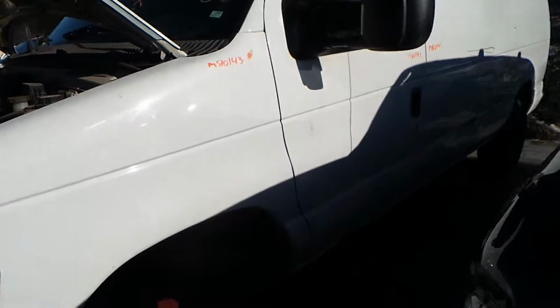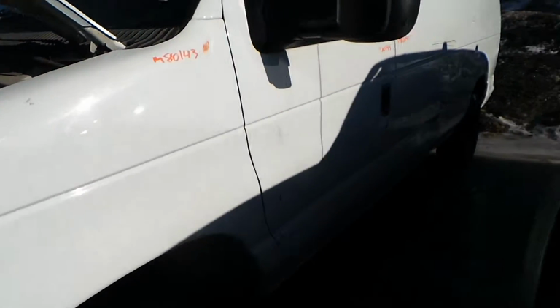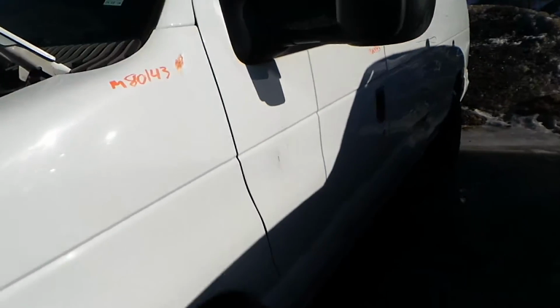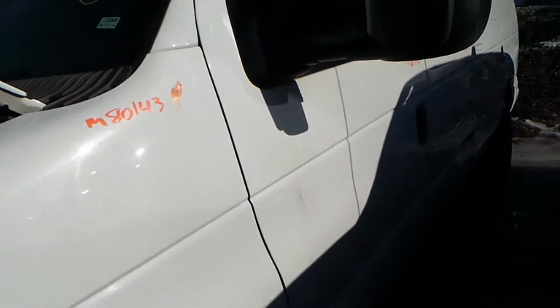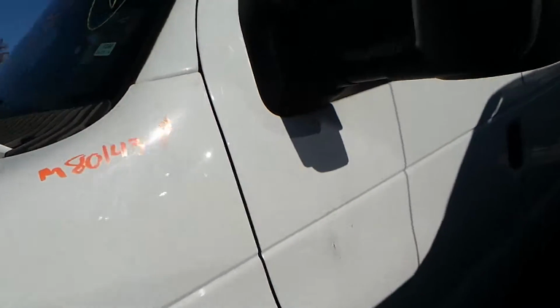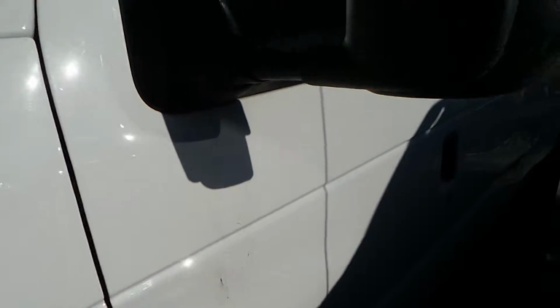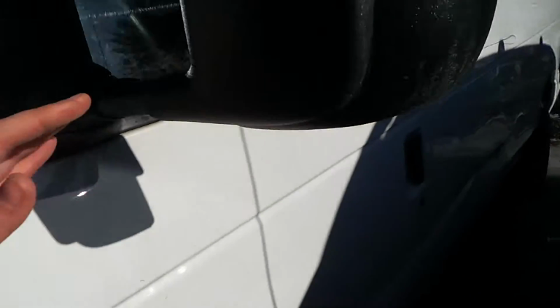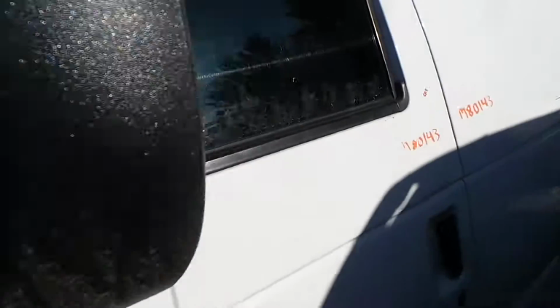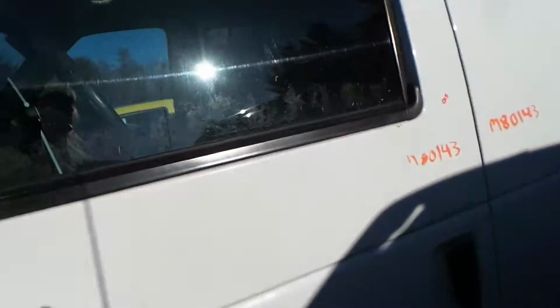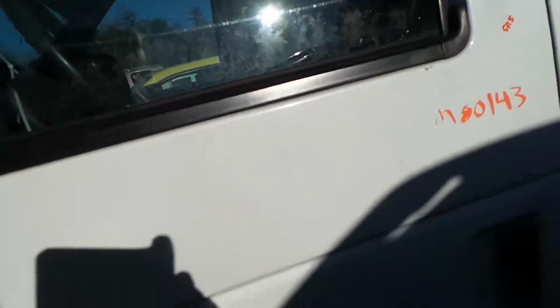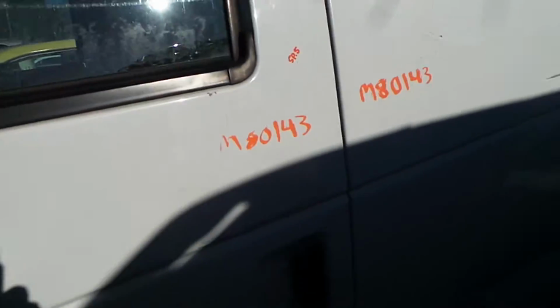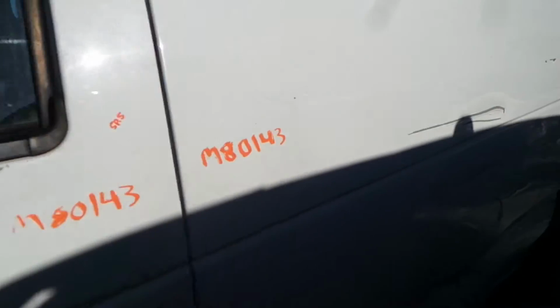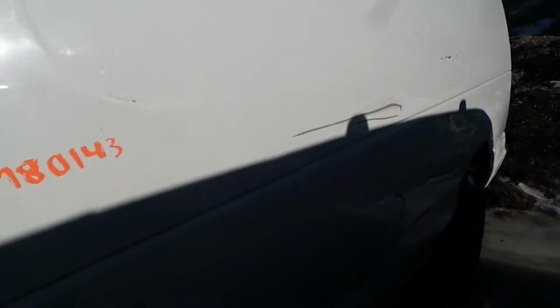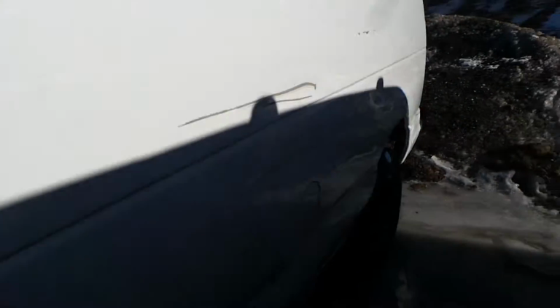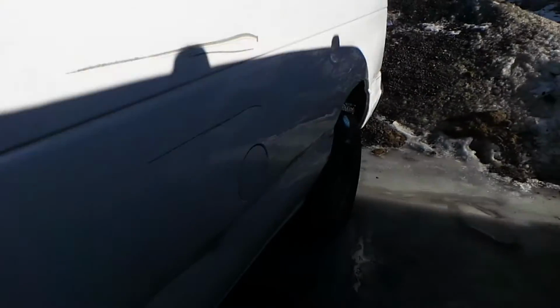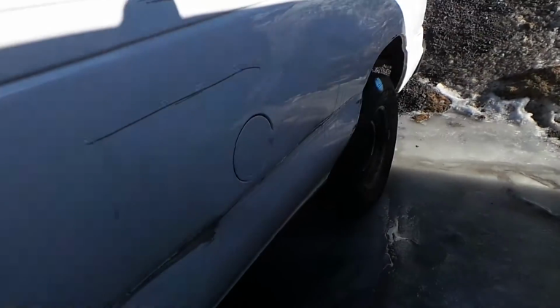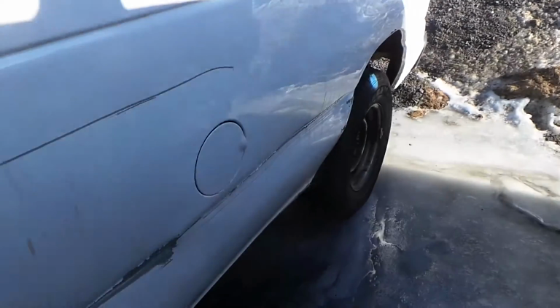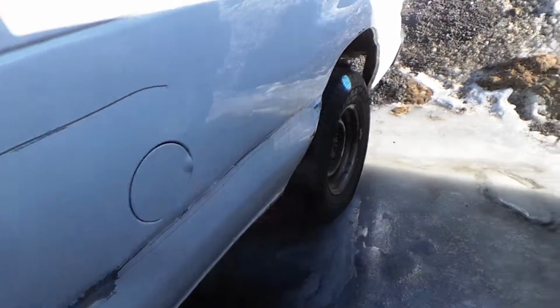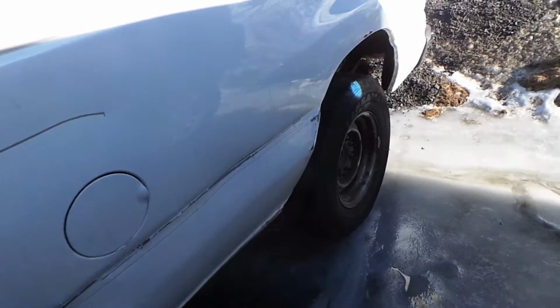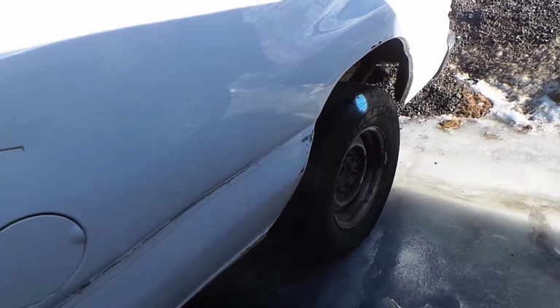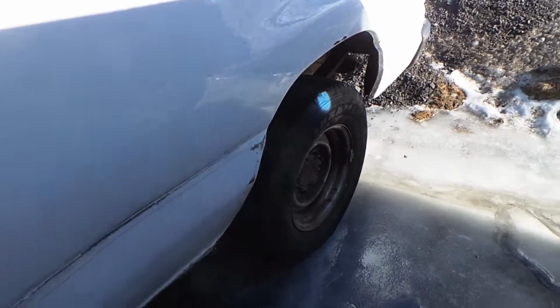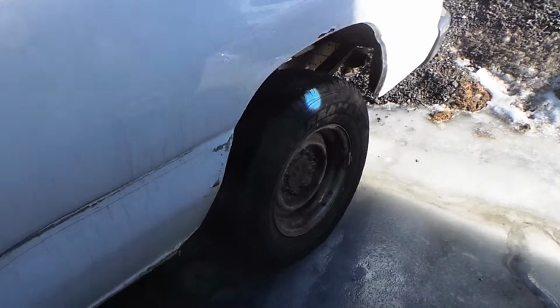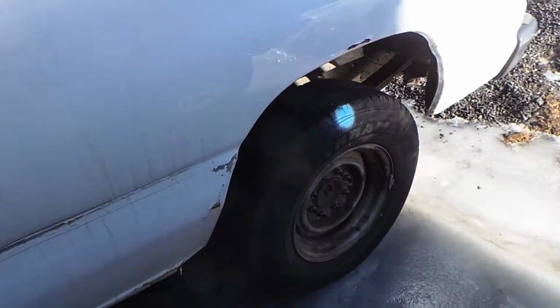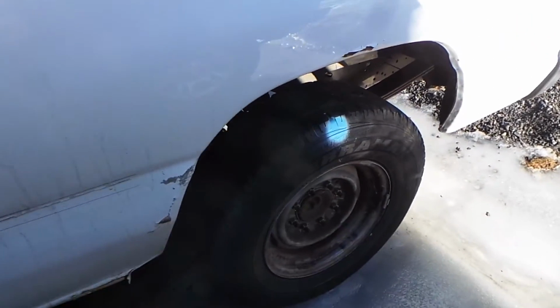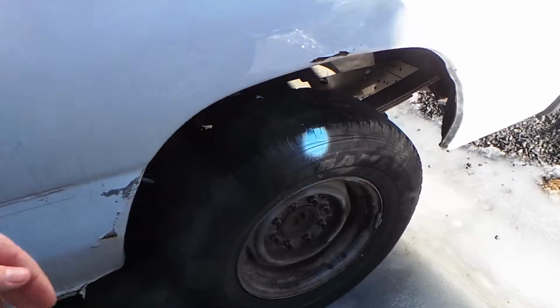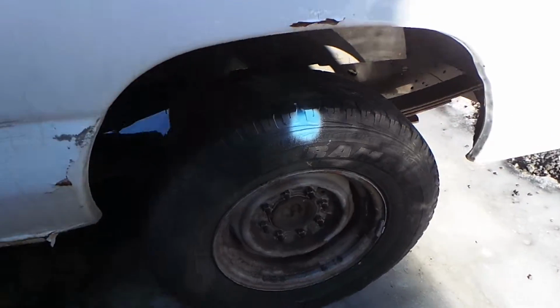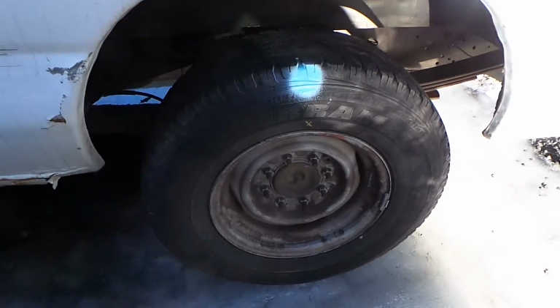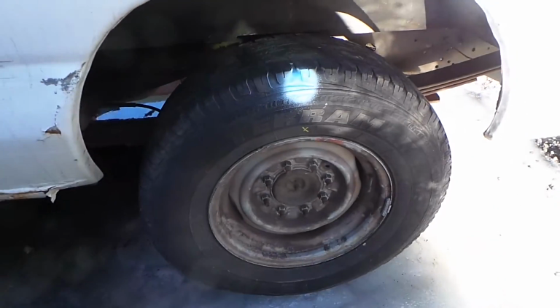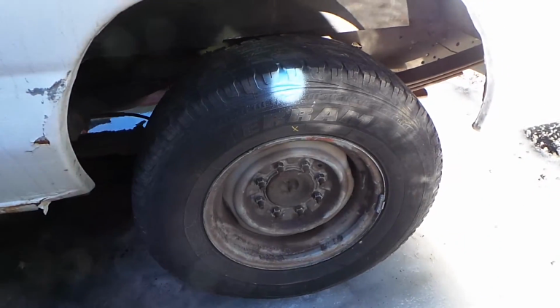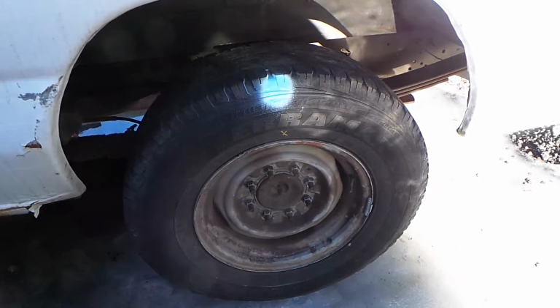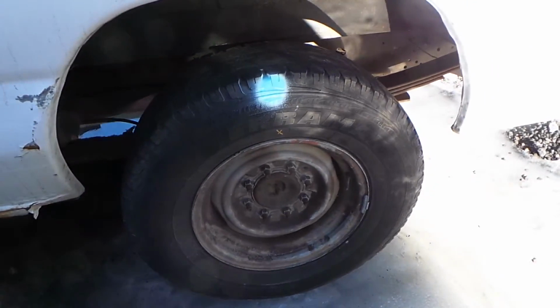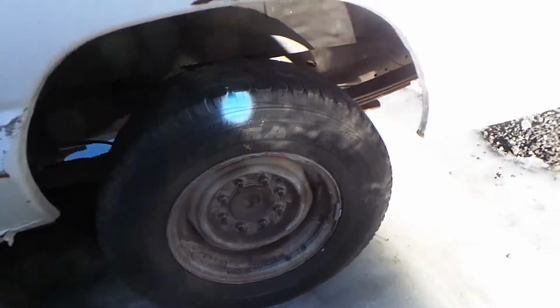We do have a good driver's side door — it is insurance quality. The rear axle is also in good shape; it's a 3.73 gear ratio. We have some good 16-inch steel wheels.